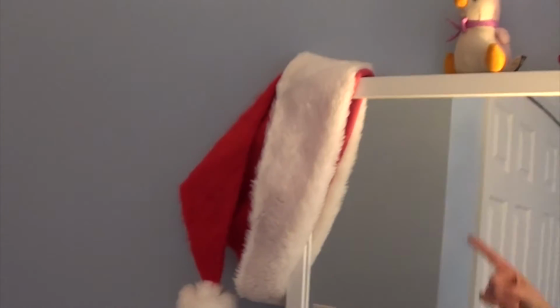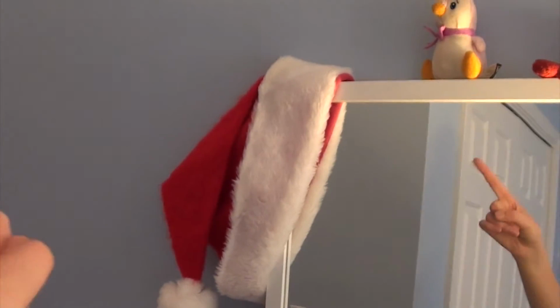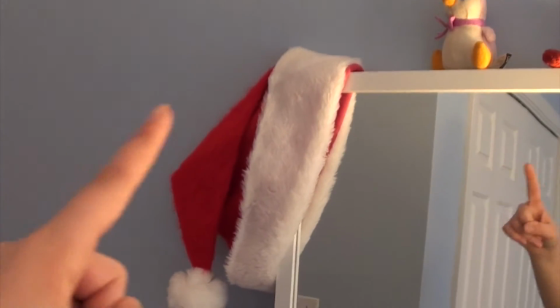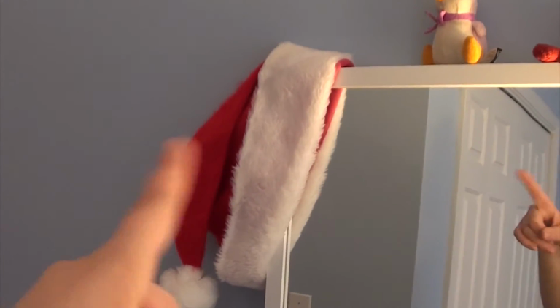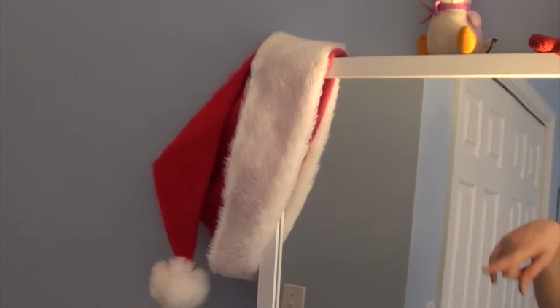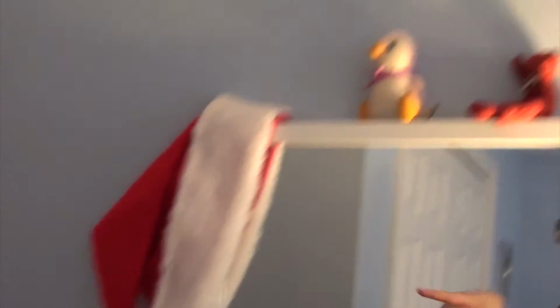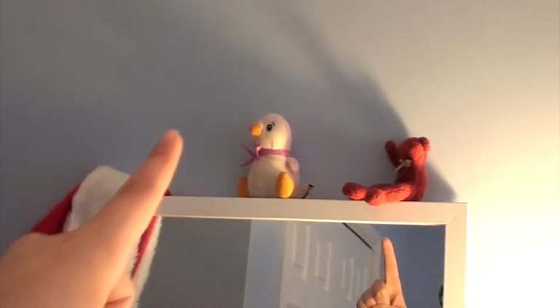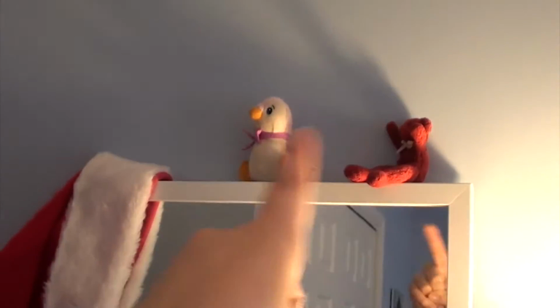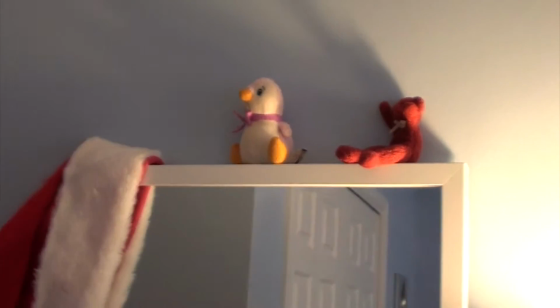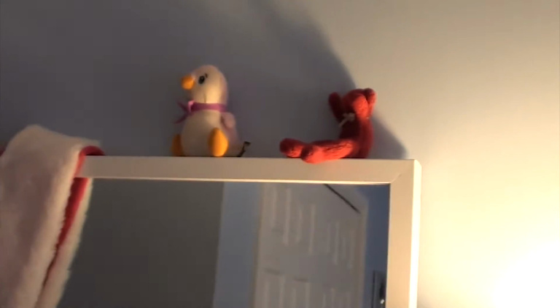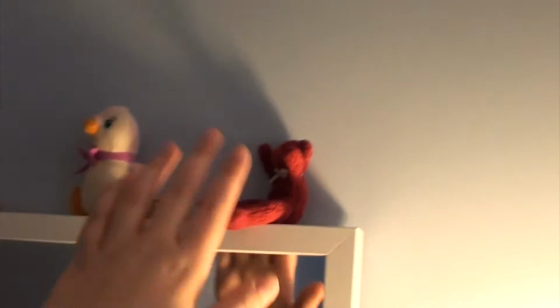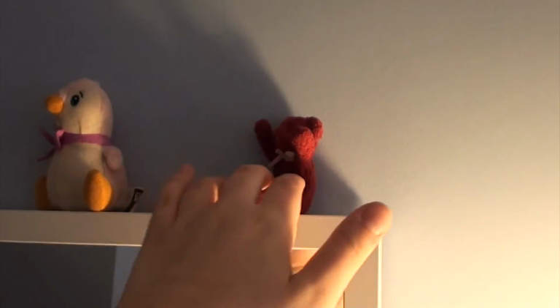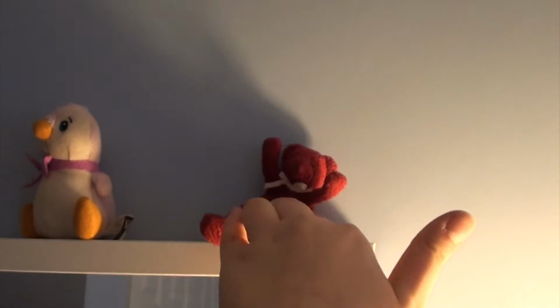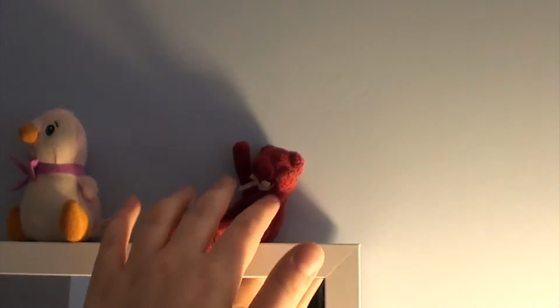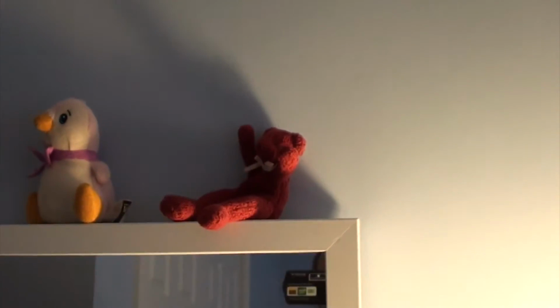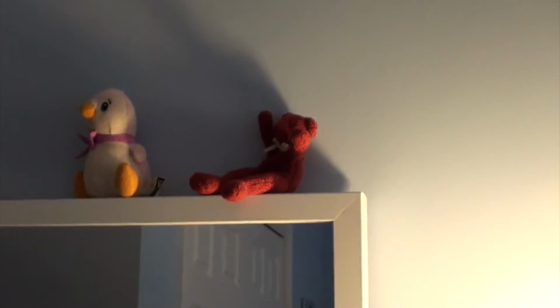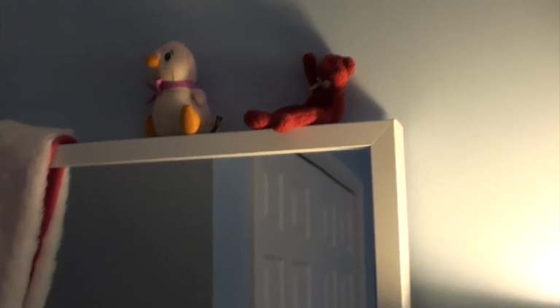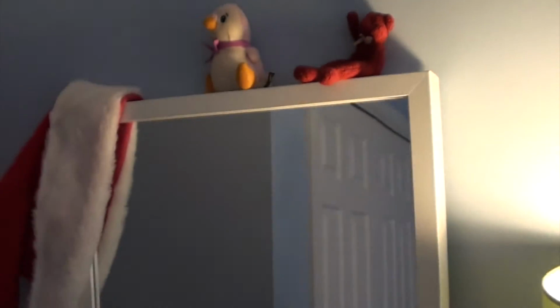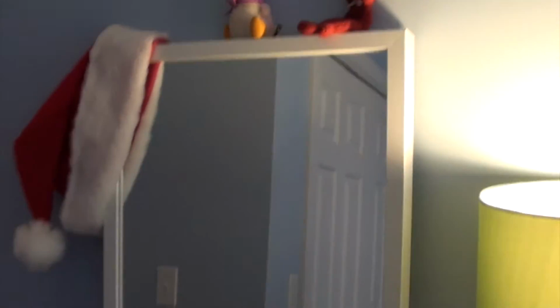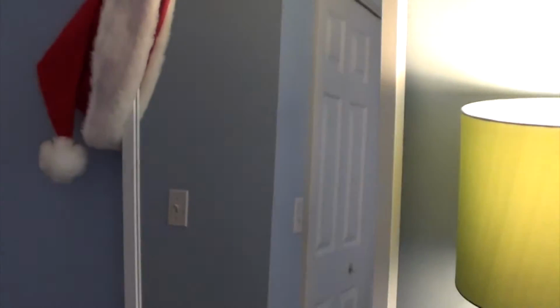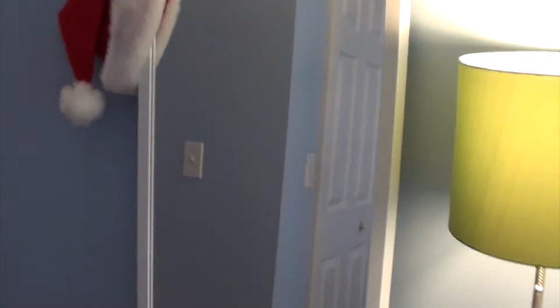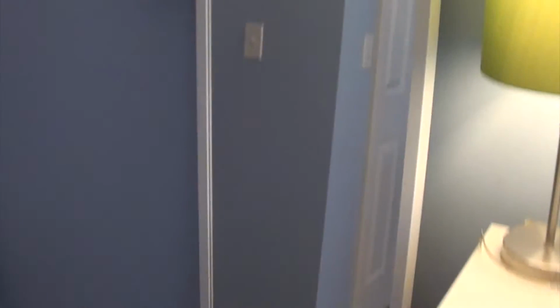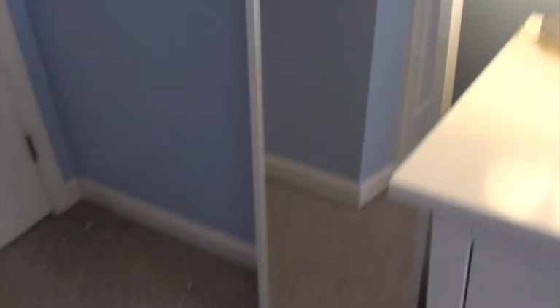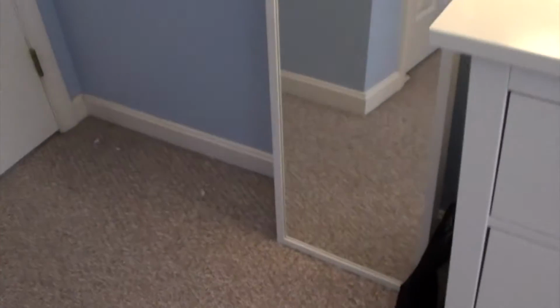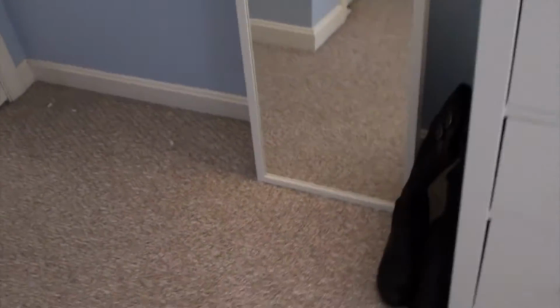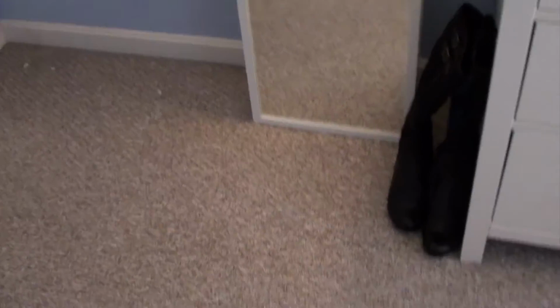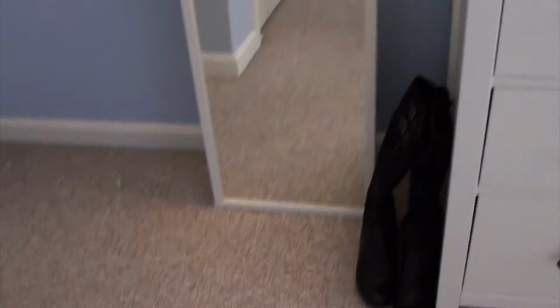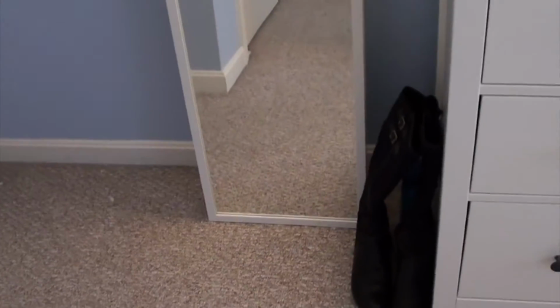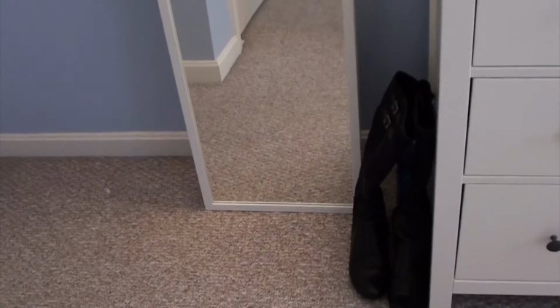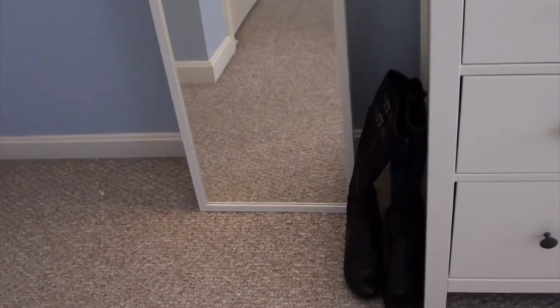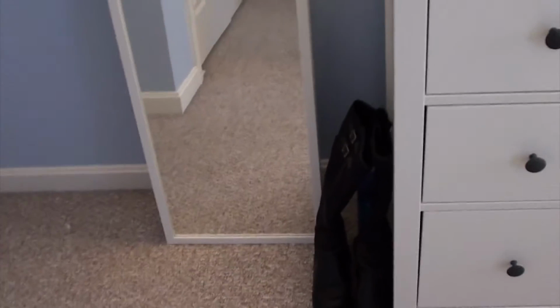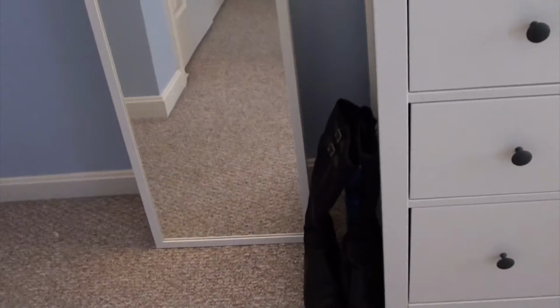Up here I just have this Santa hat thing and then two little stuffed animals on top of my mirror, which is great. And I just have some boots chilling out there because we're so Christmassy and holiday.